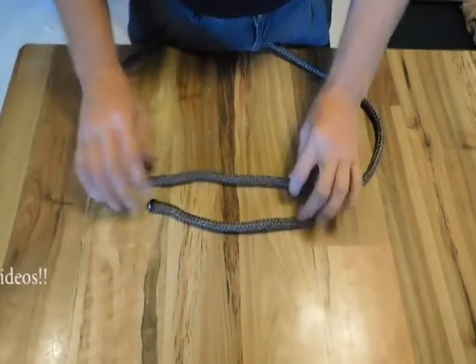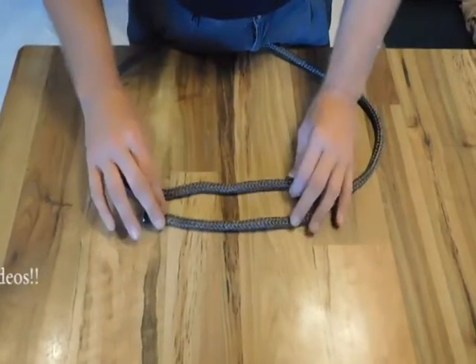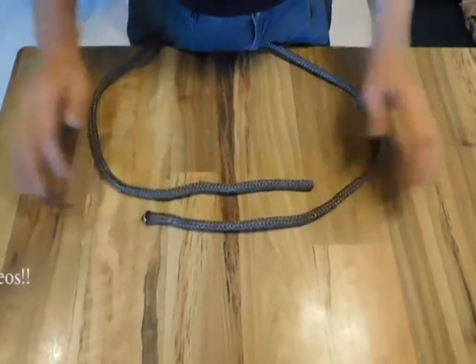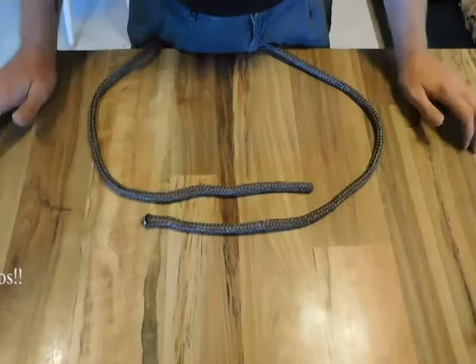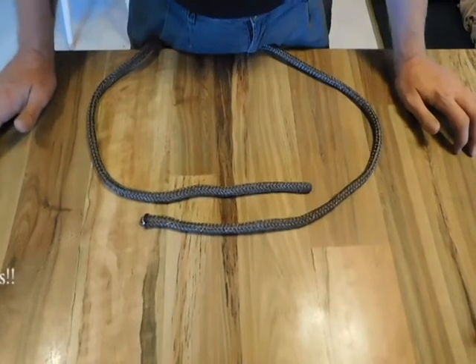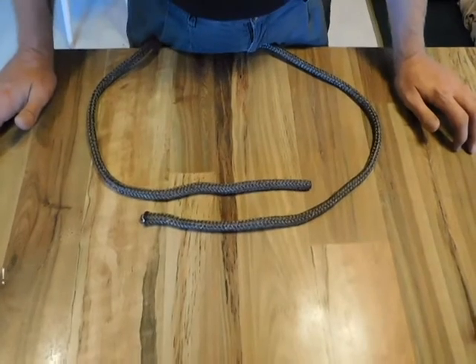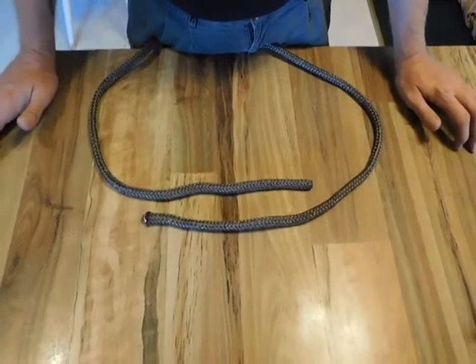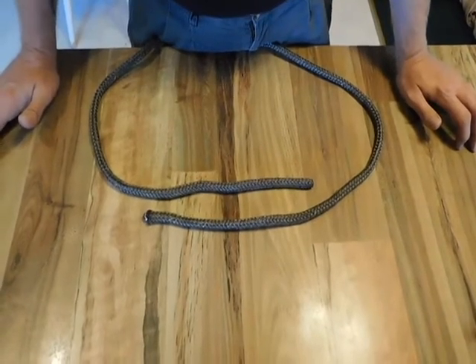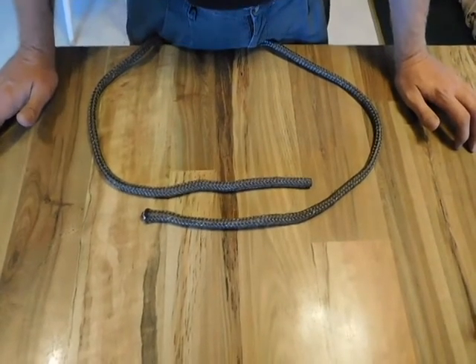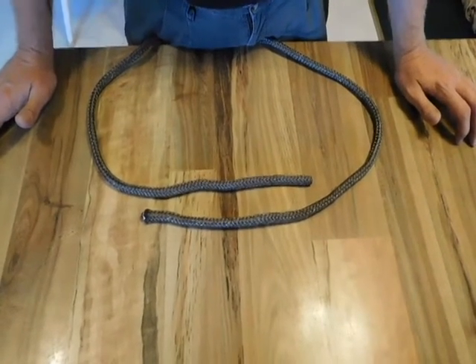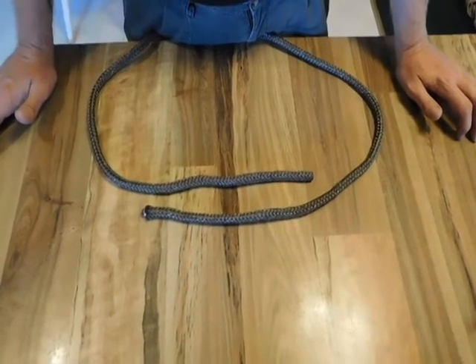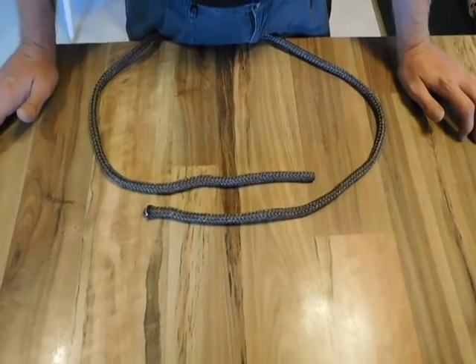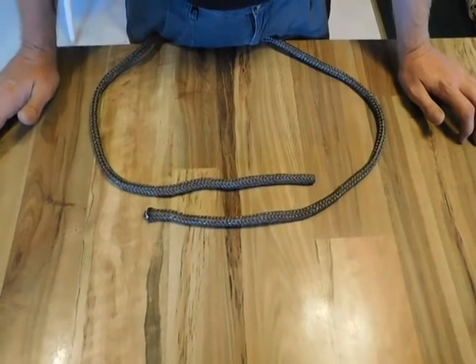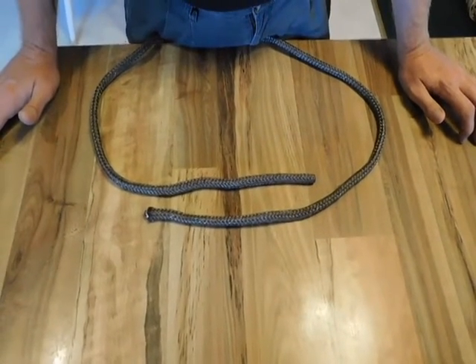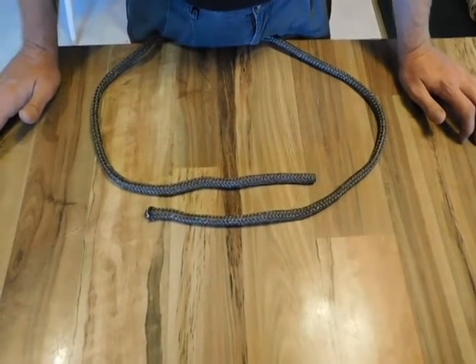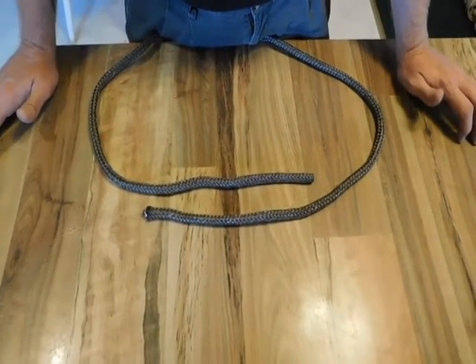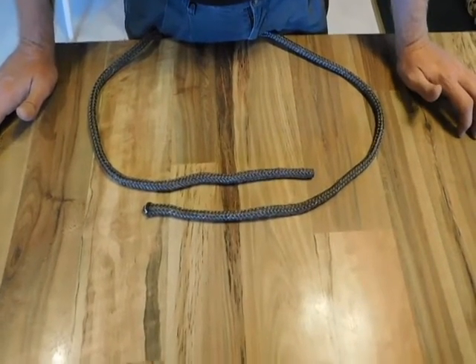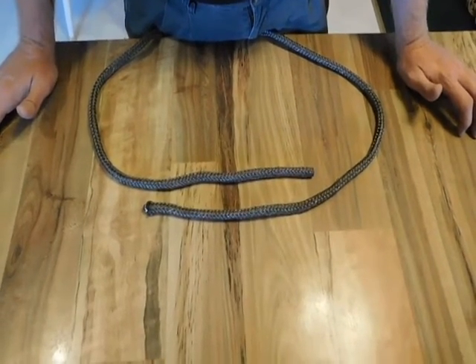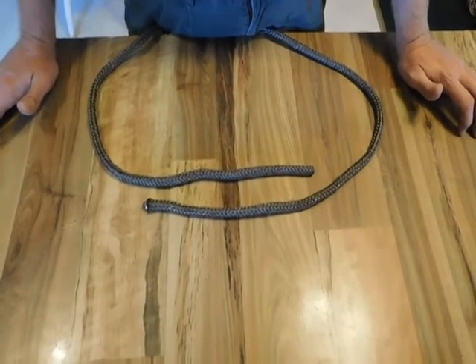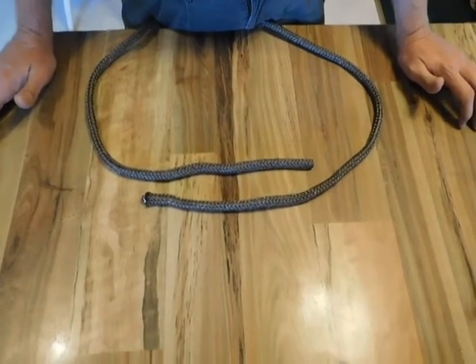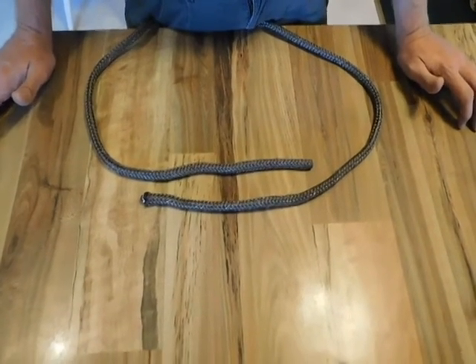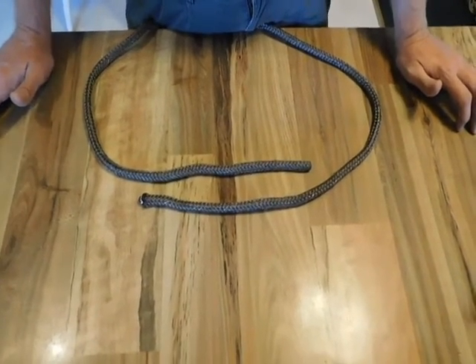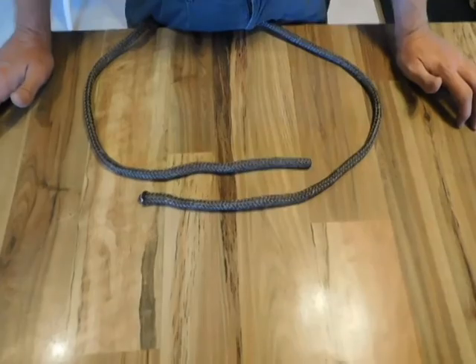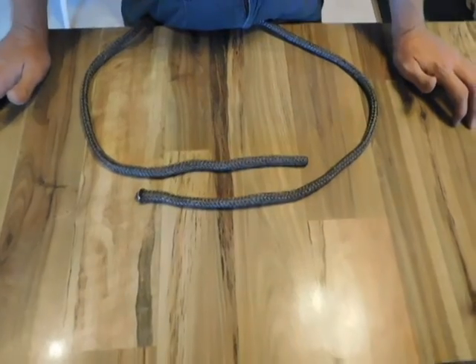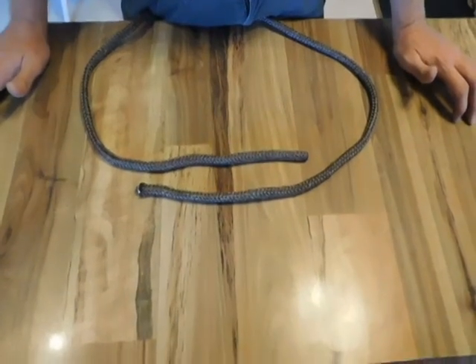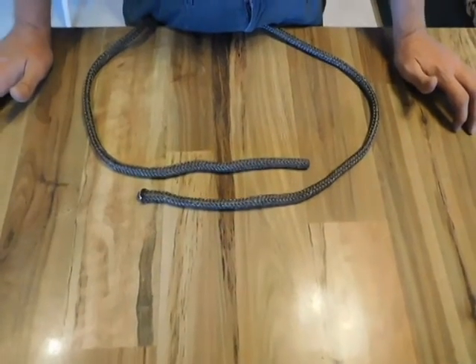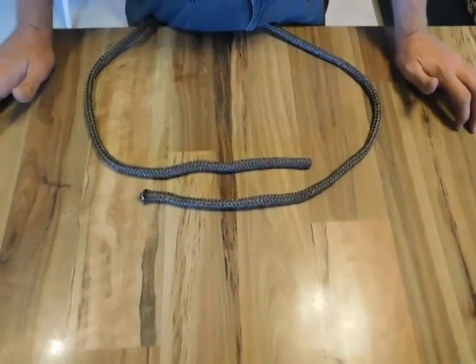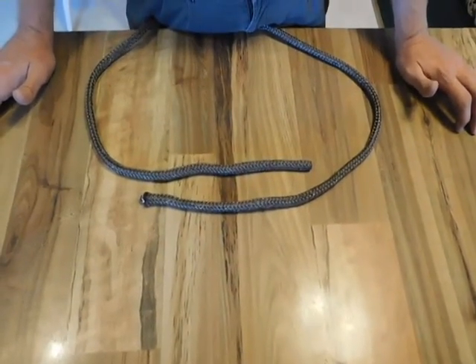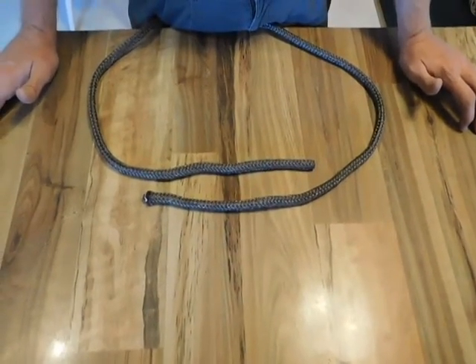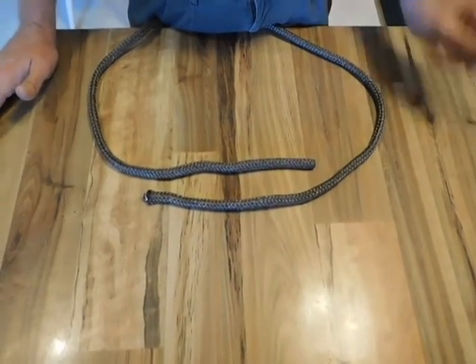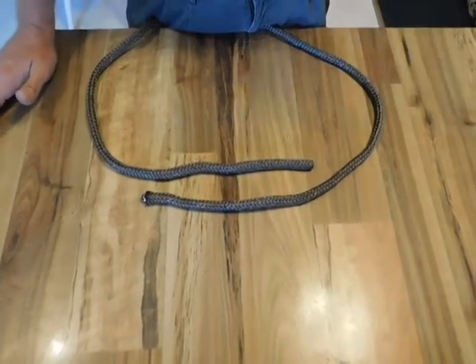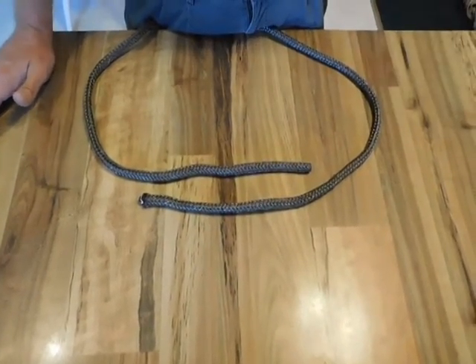Hello everybody, SiriusSurvivor here. Today we're going to look at how to tie a square knot. This is a very useful knot and there will be some information about it at the beginning or the end of this video.